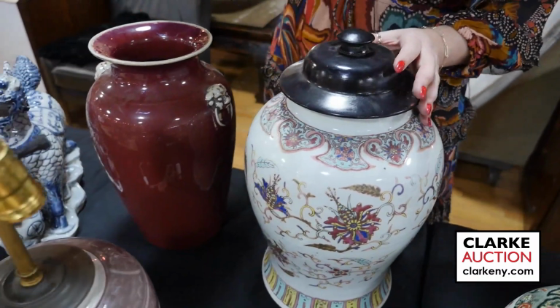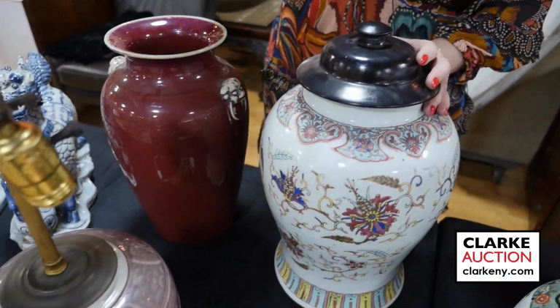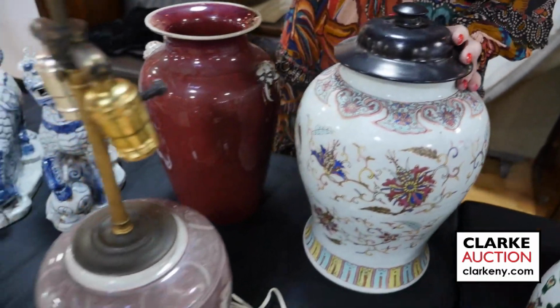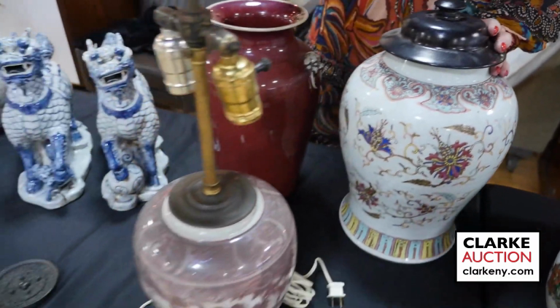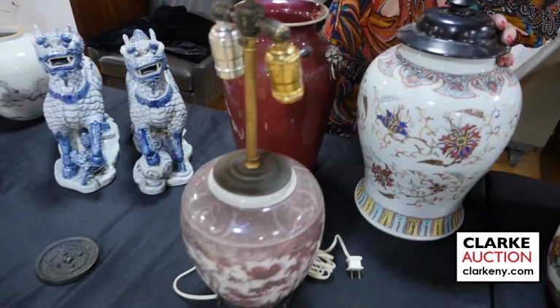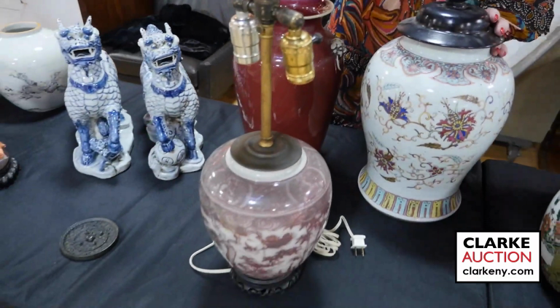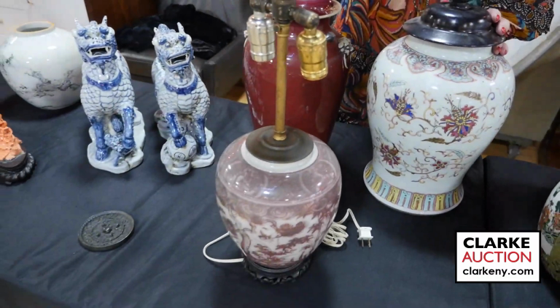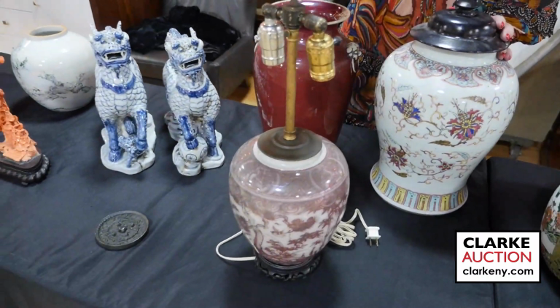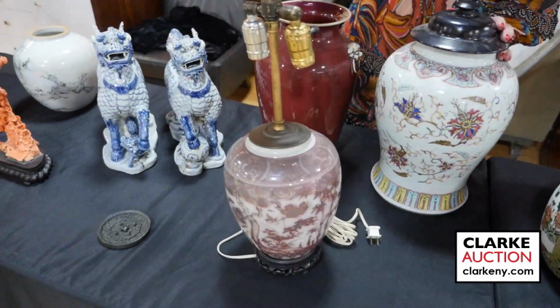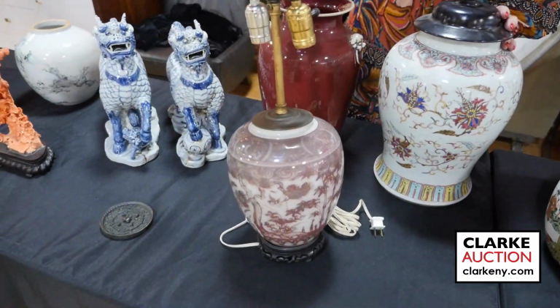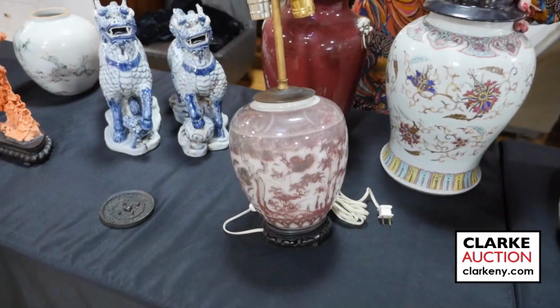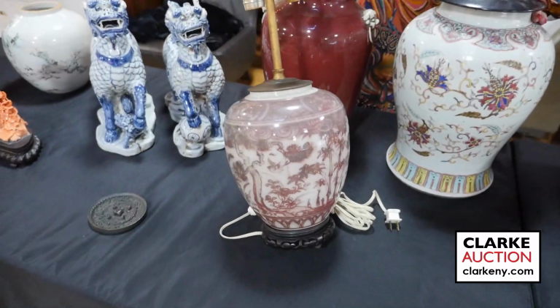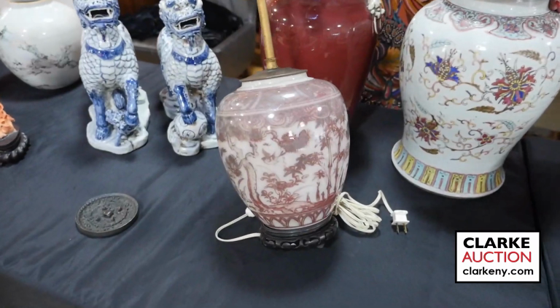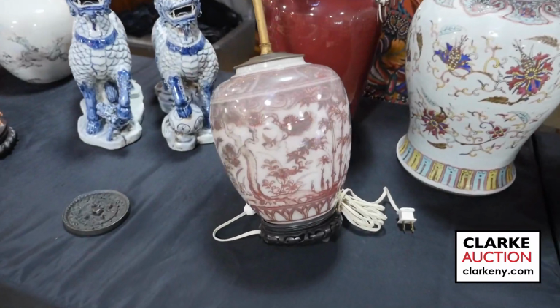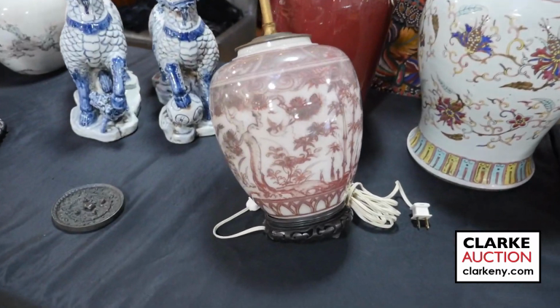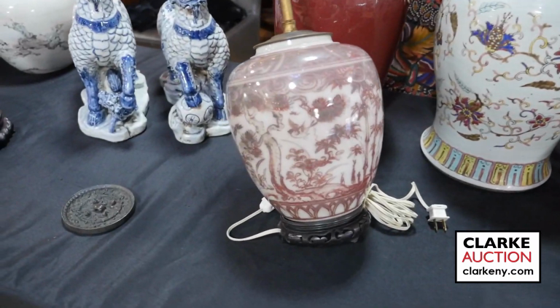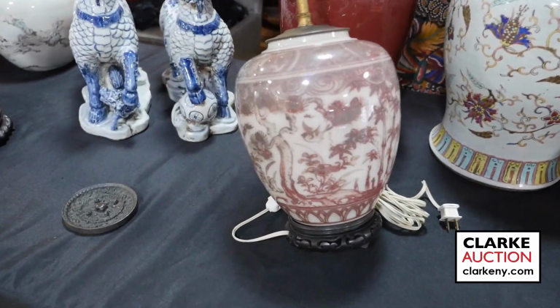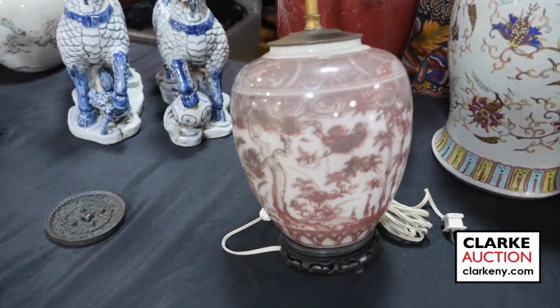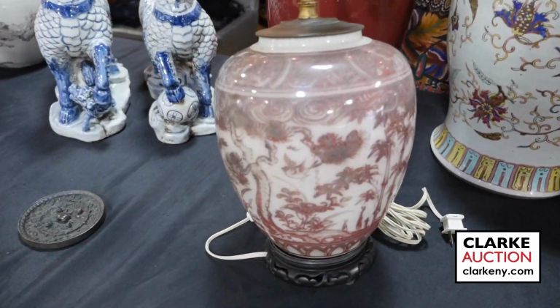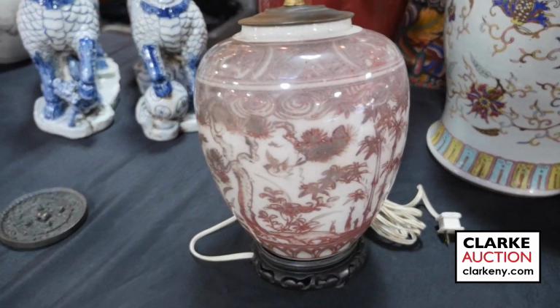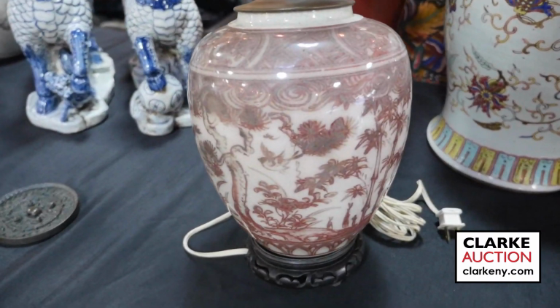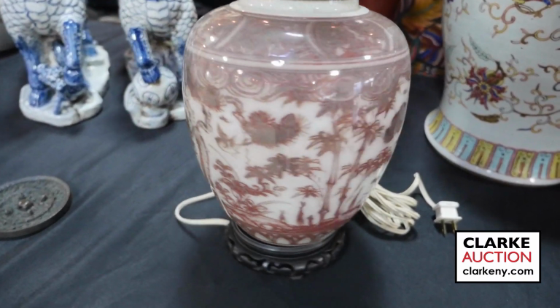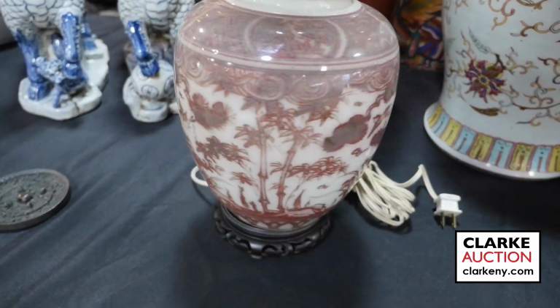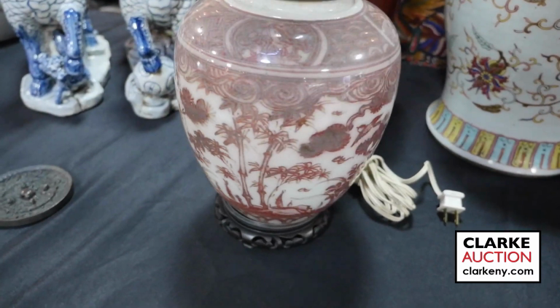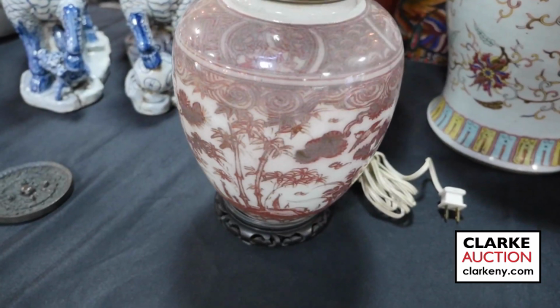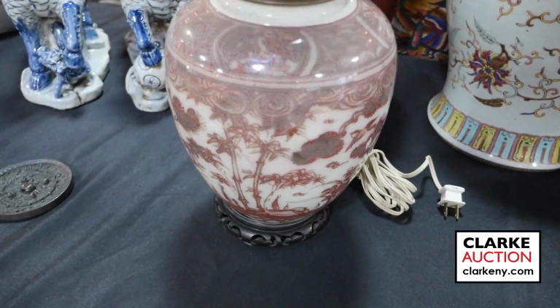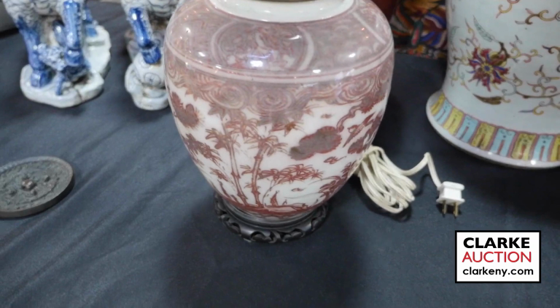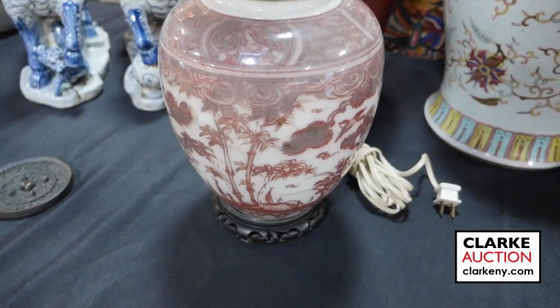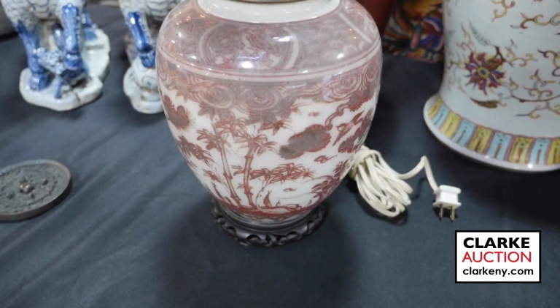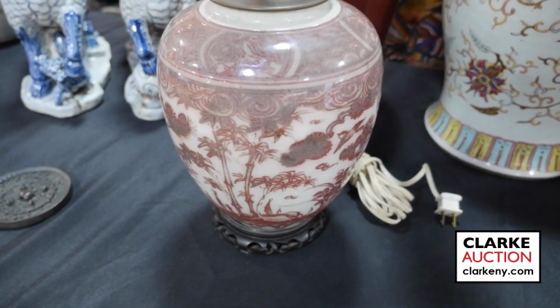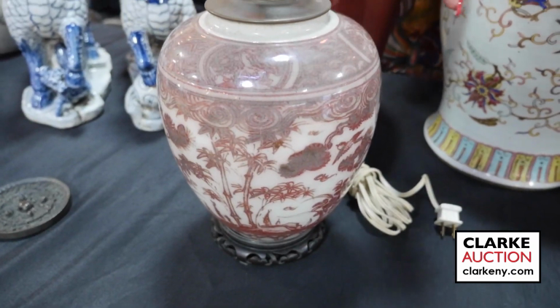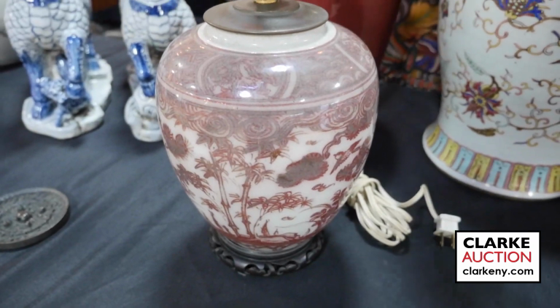Ming Dynasty underglazed iron red vase mounted as a lamp. What makes it nice is that it is underglazed — you can see the crackle design here.